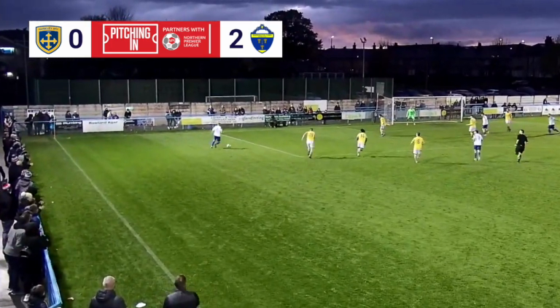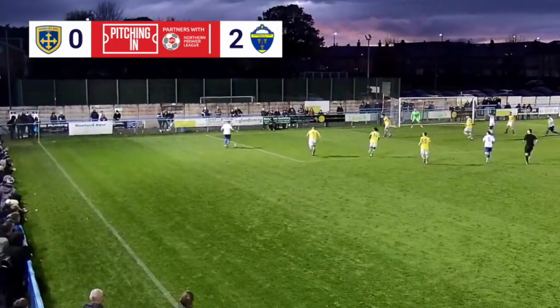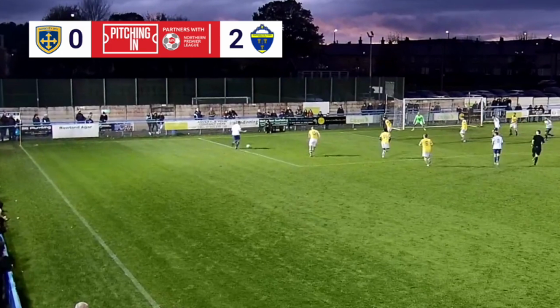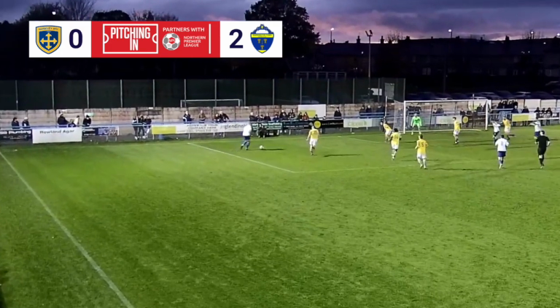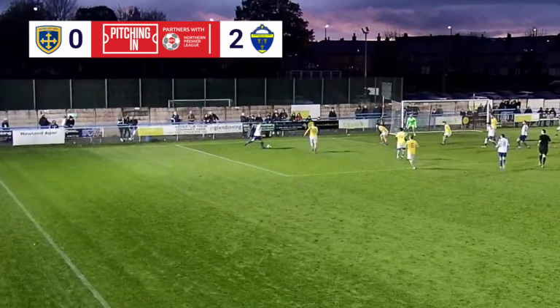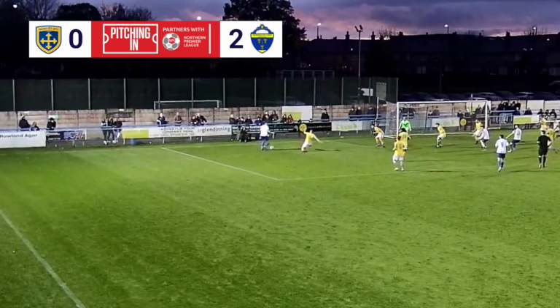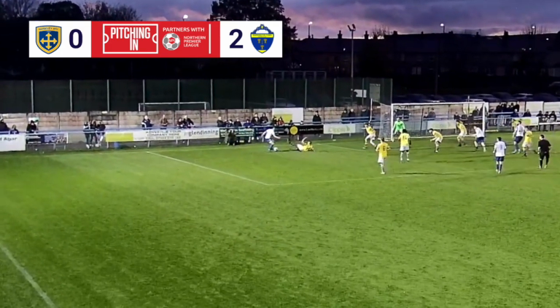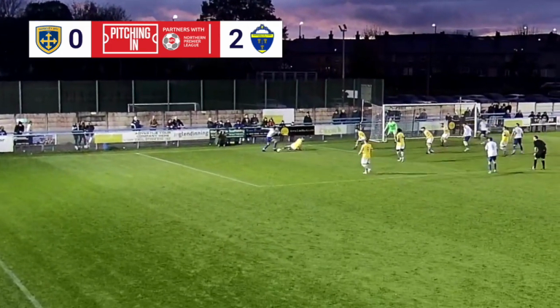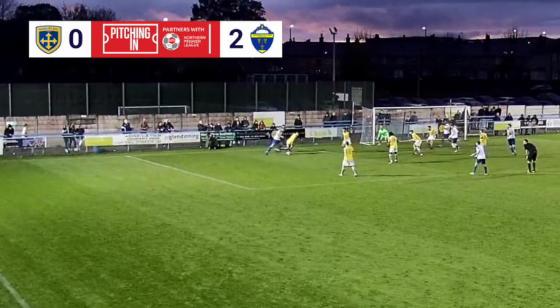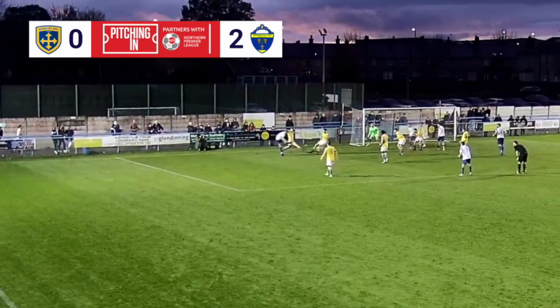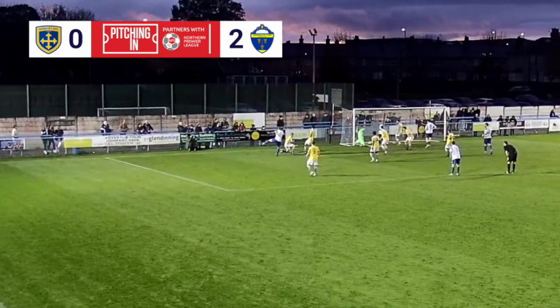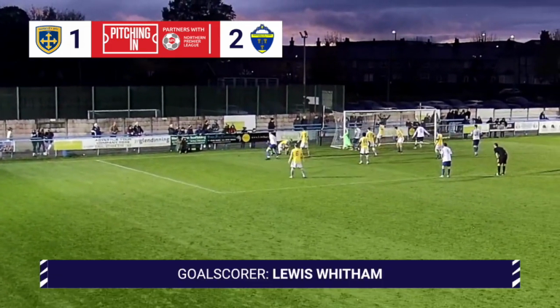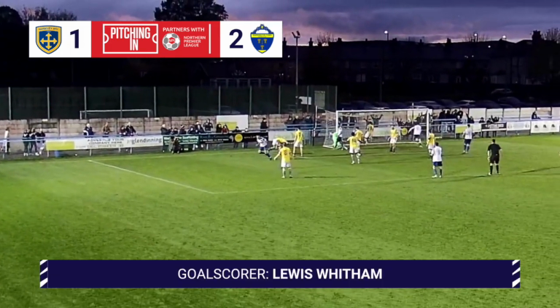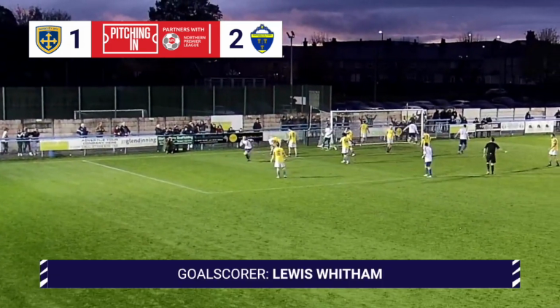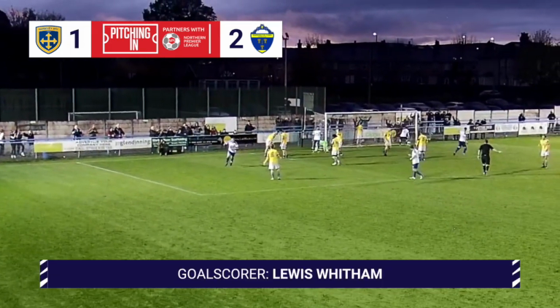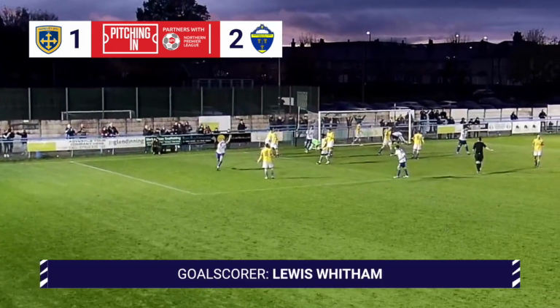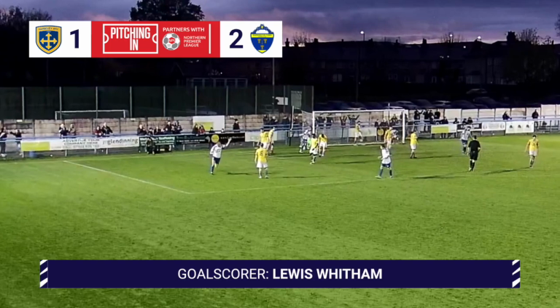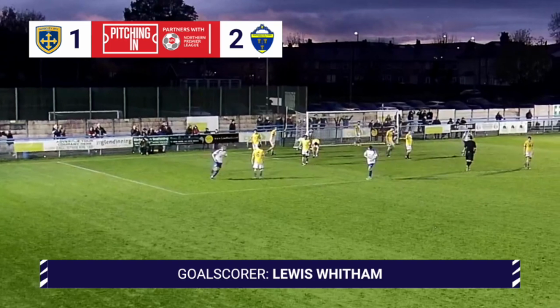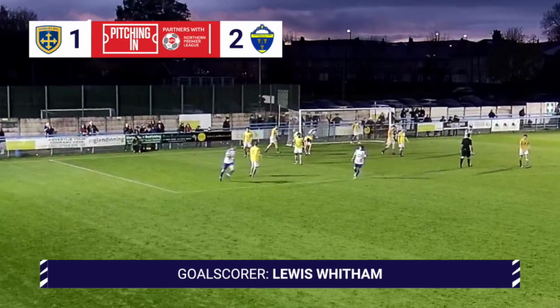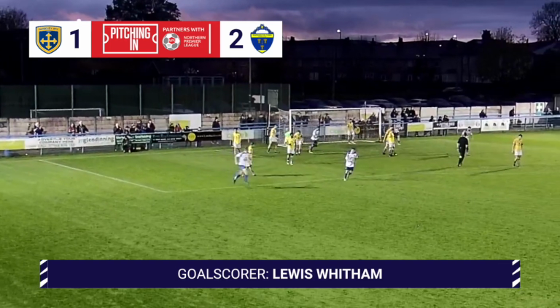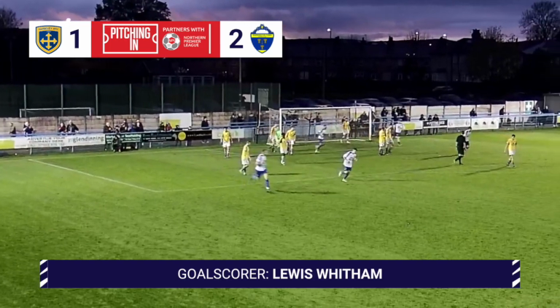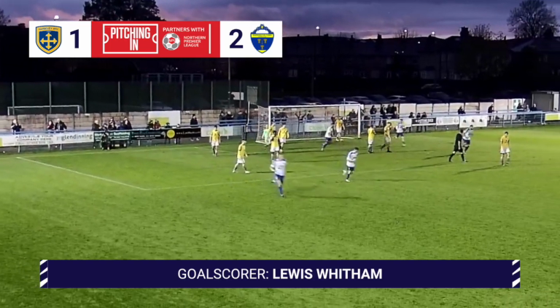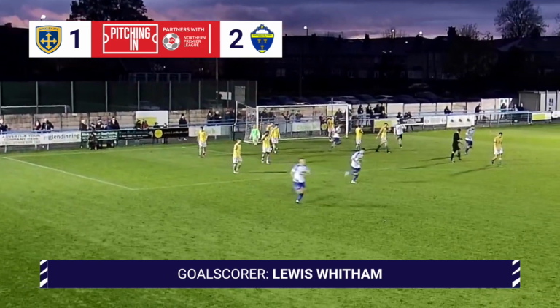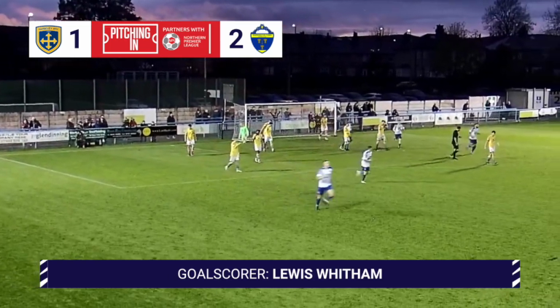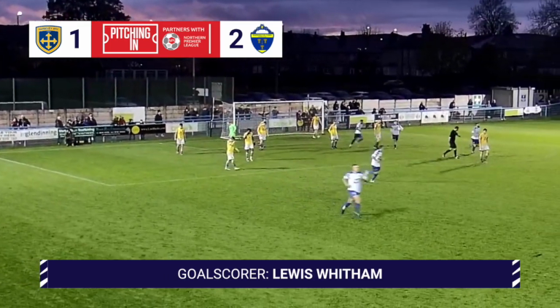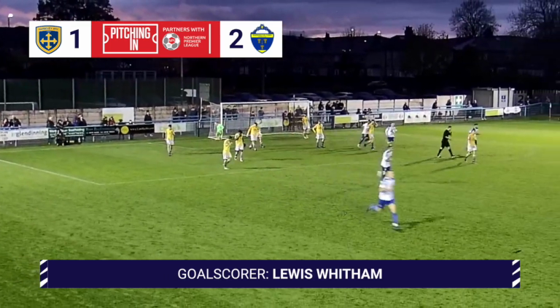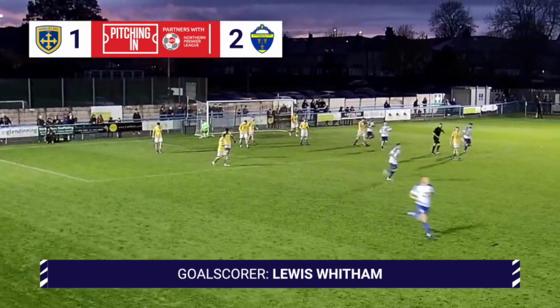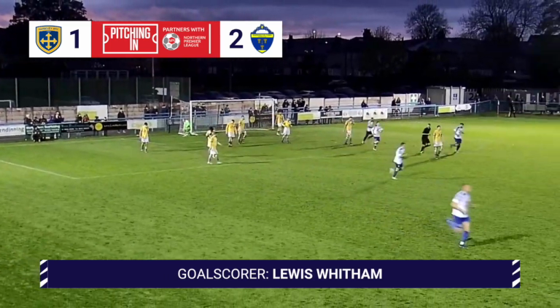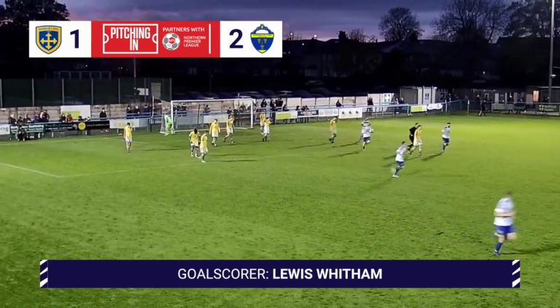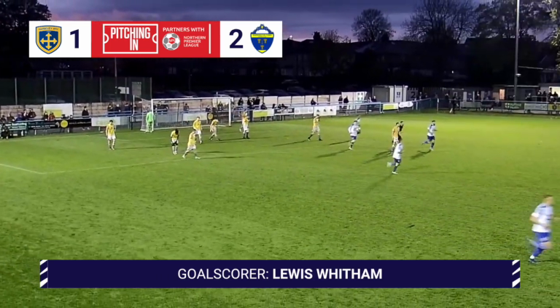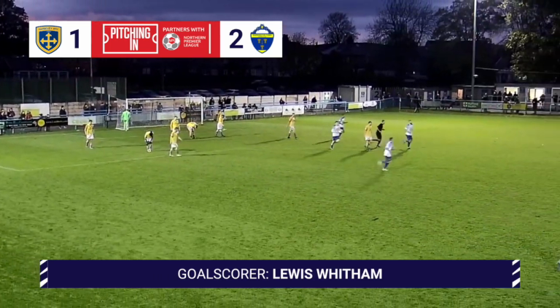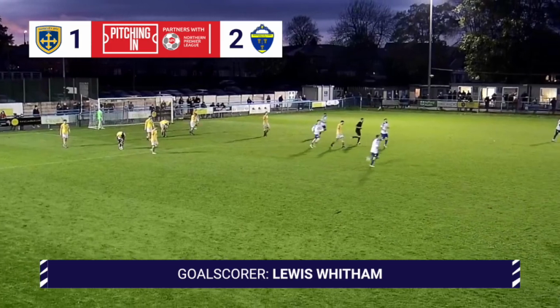Still going Wittem, enters the box on the left-hand side. The defender slides back — Wittem scores at the near post! I'm not sure how he squeezed it in there, but he has. And Geisley have pulled the goal back.